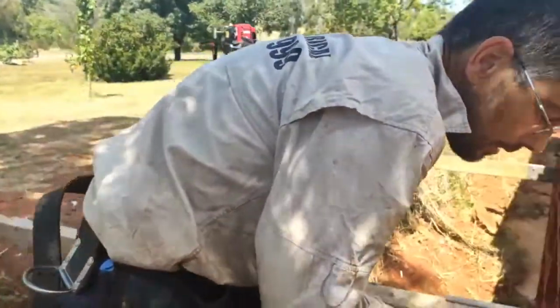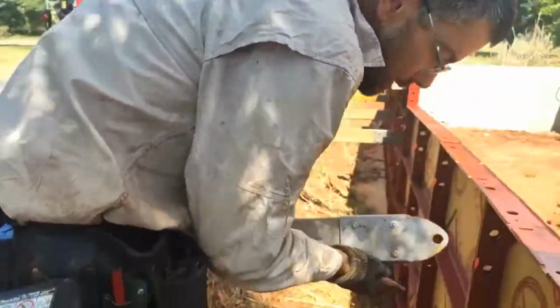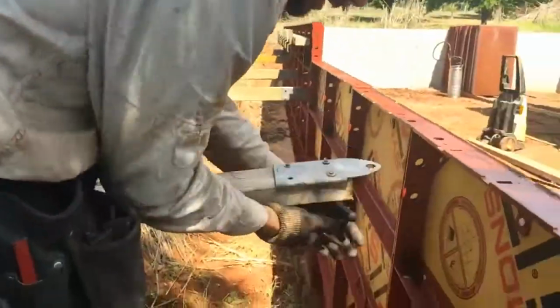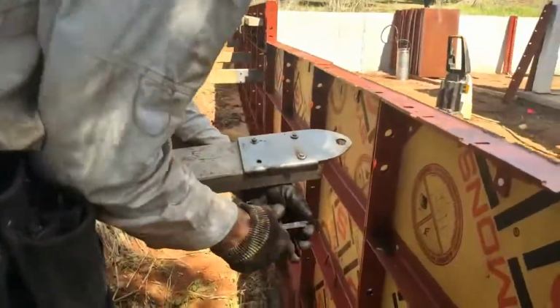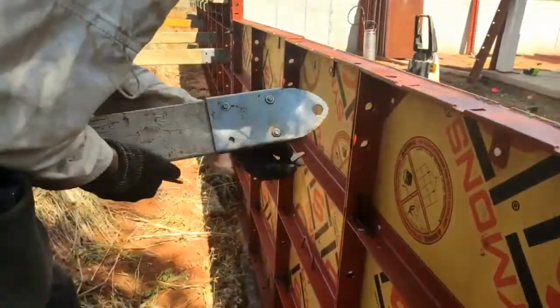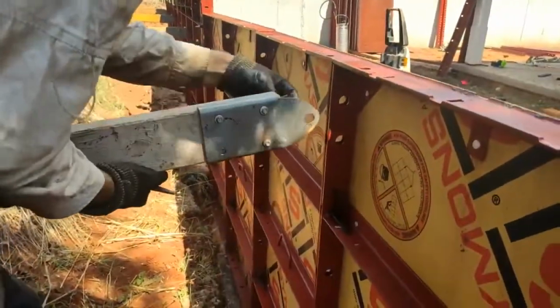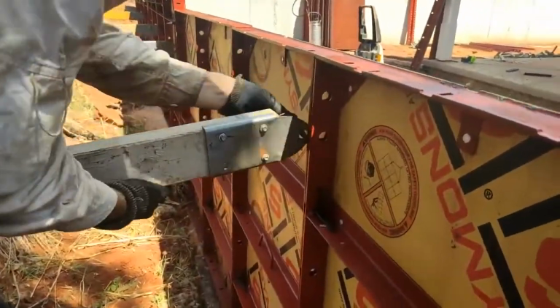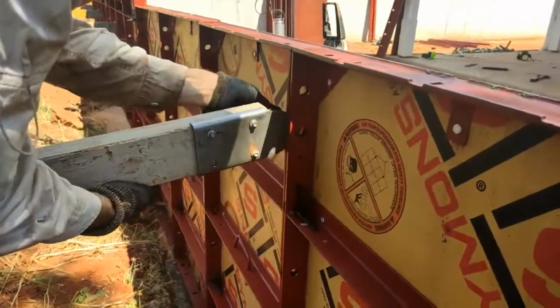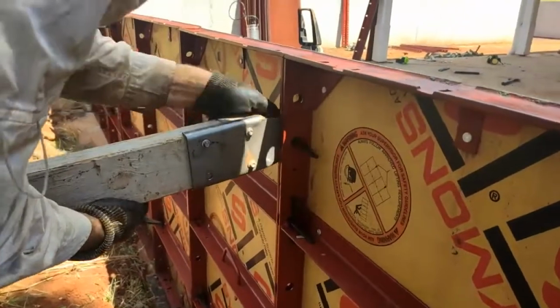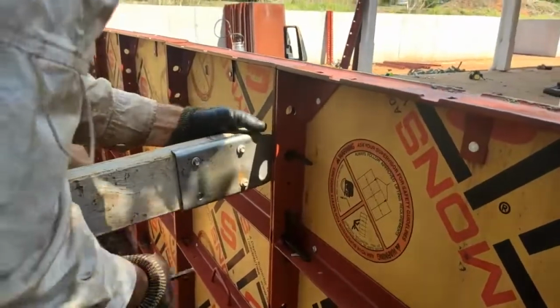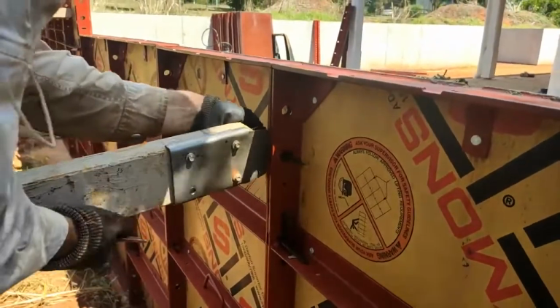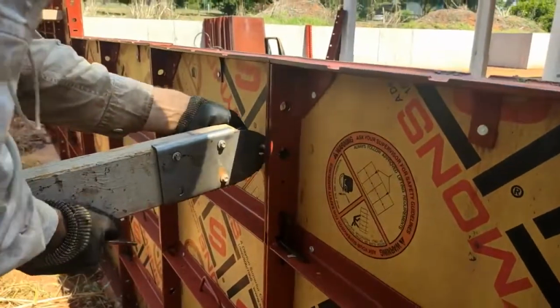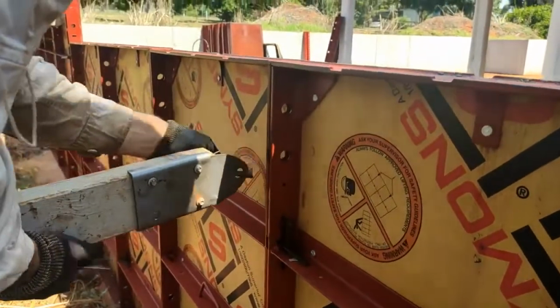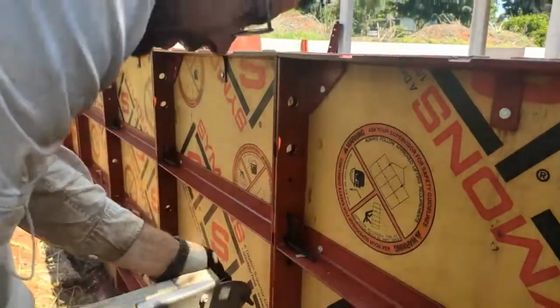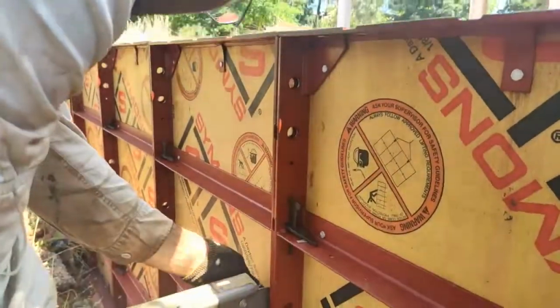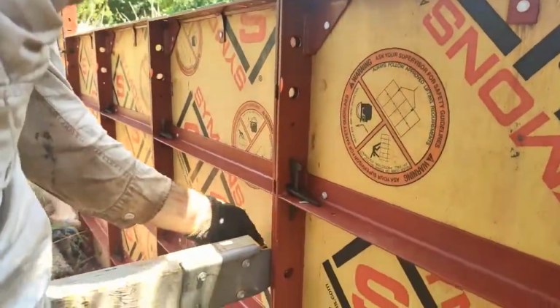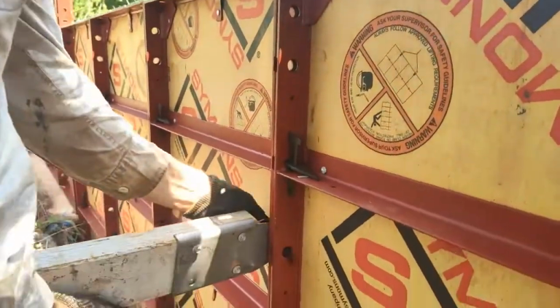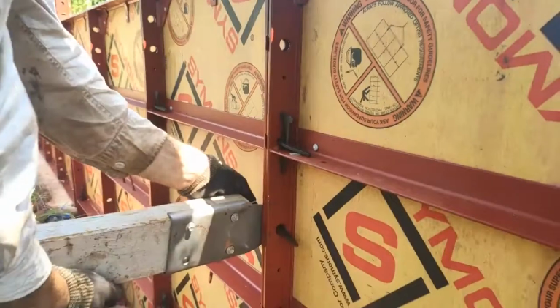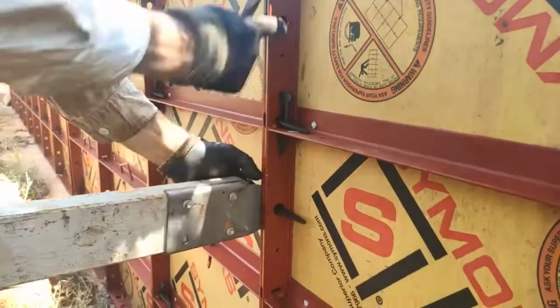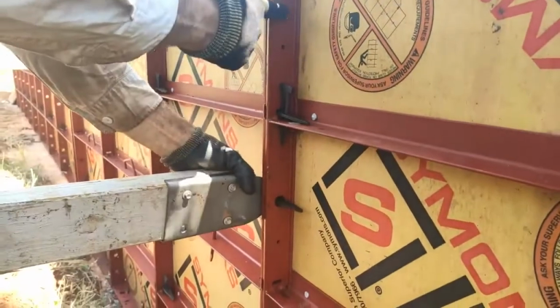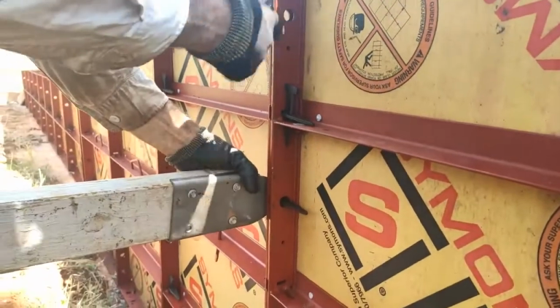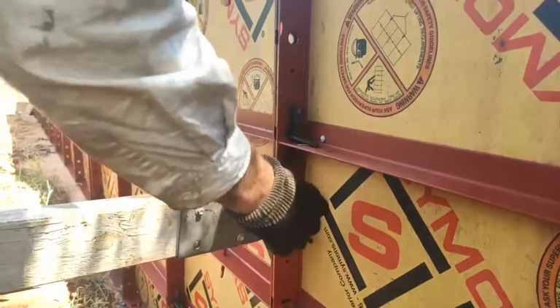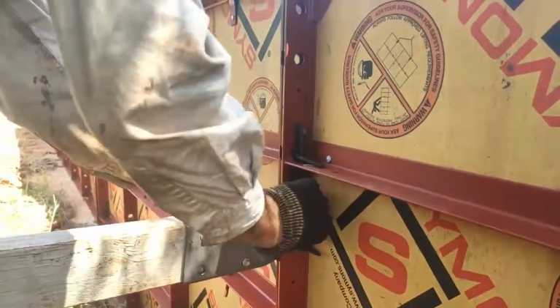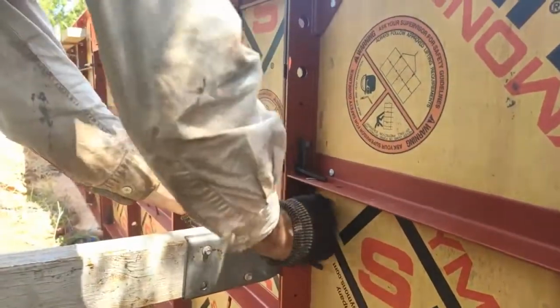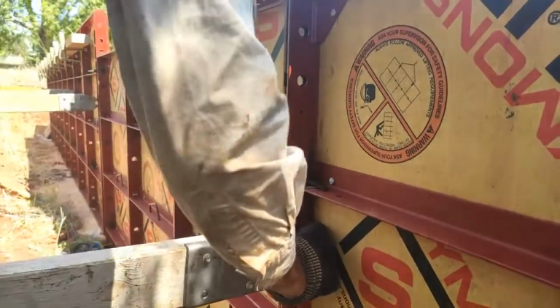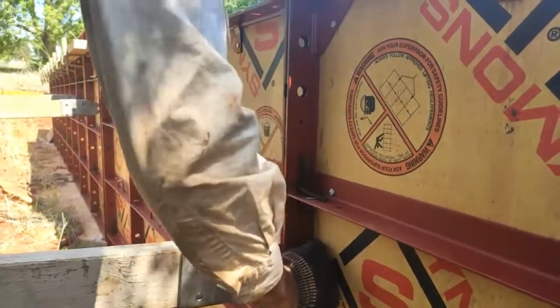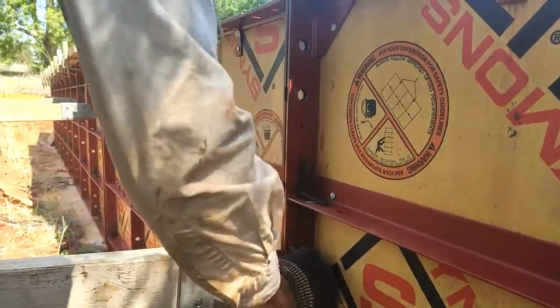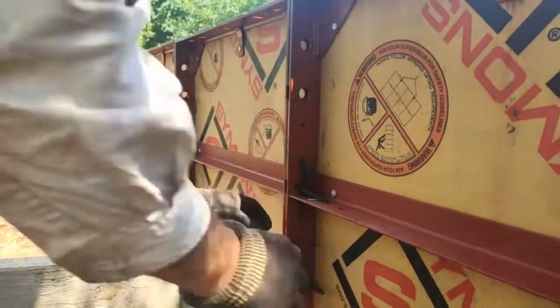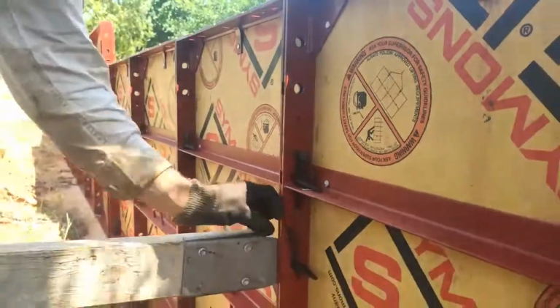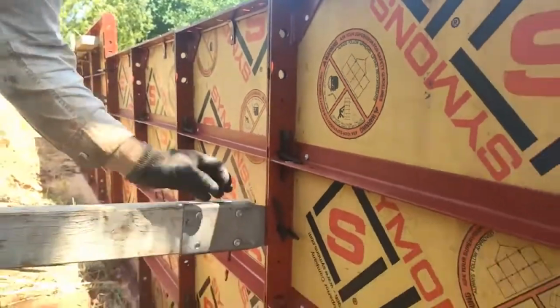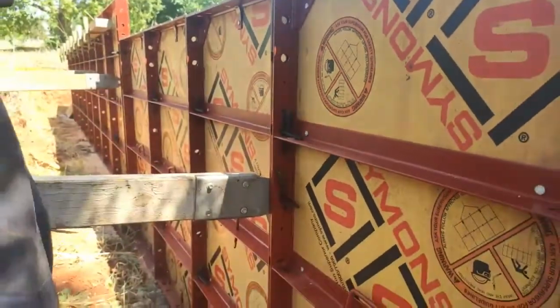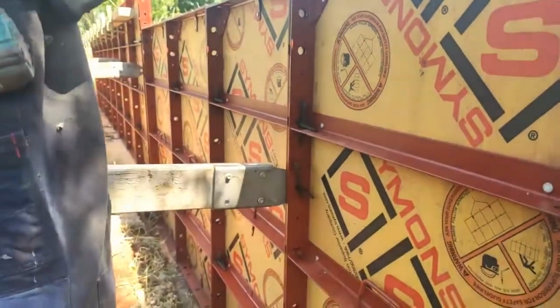They just go like this — sit there, drop a pin through the round hole. I'm going to go down lower because we'll use that top one here for our whaler bracket. Square that up a little bit, pin in — chuck us a hammer.